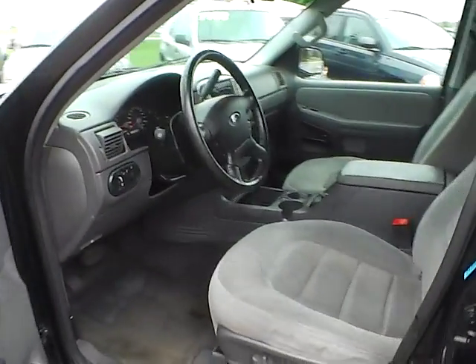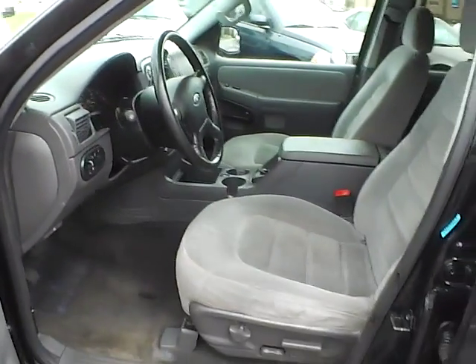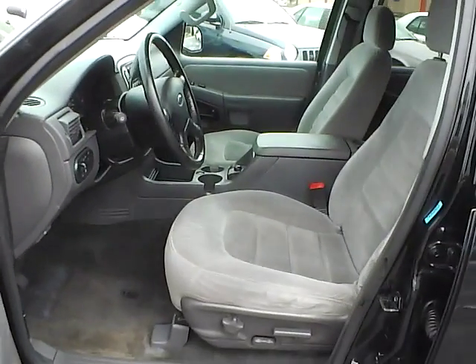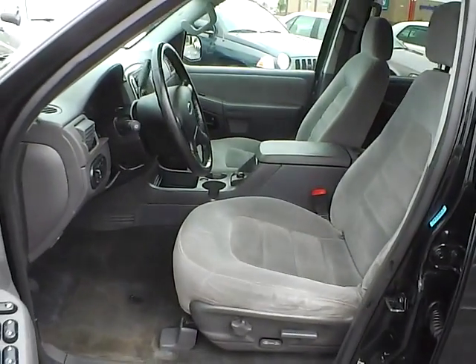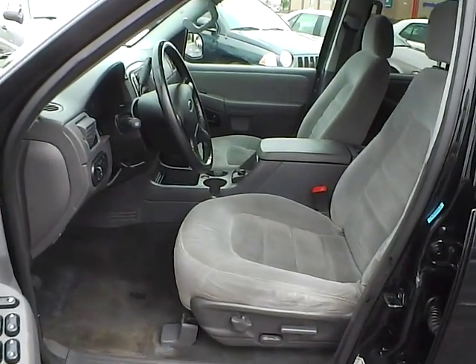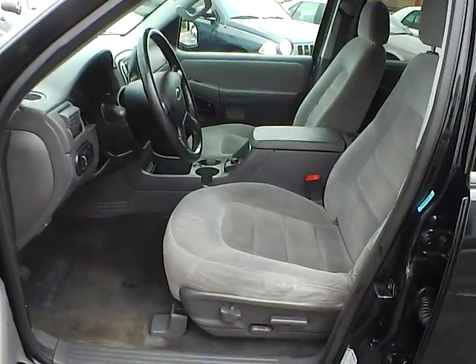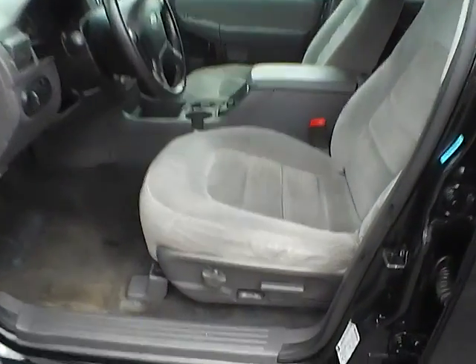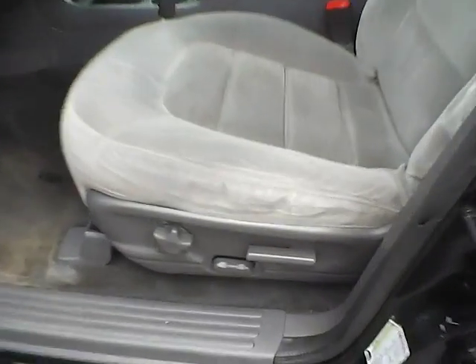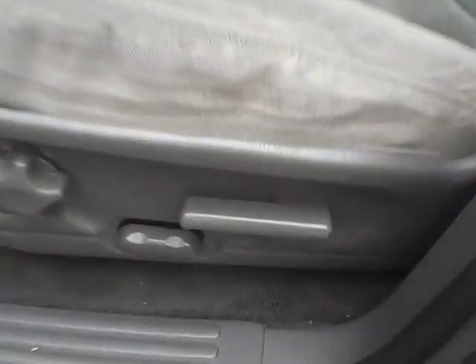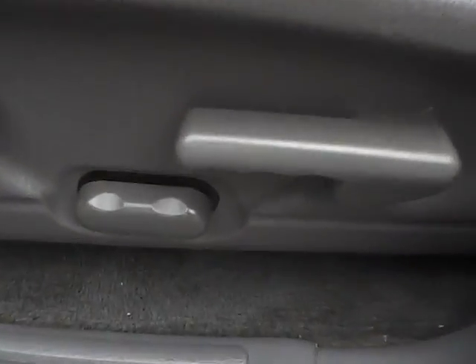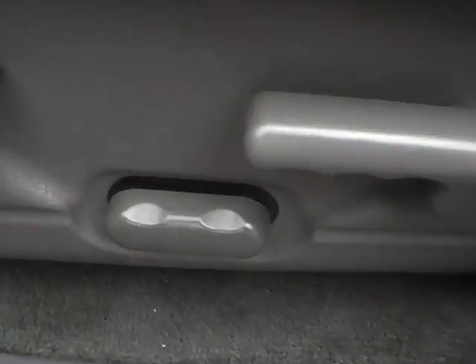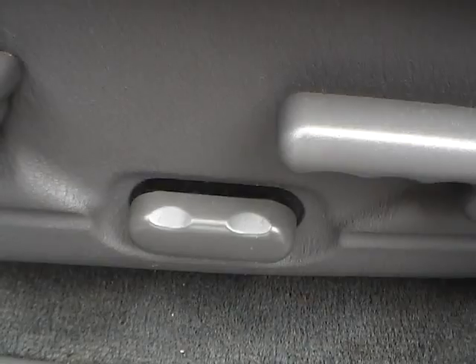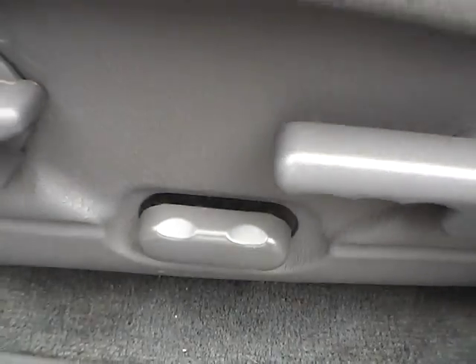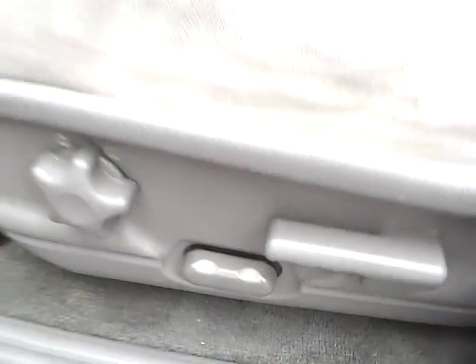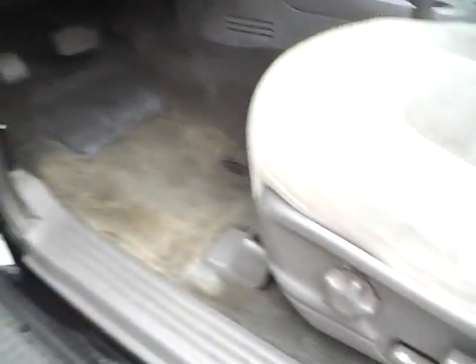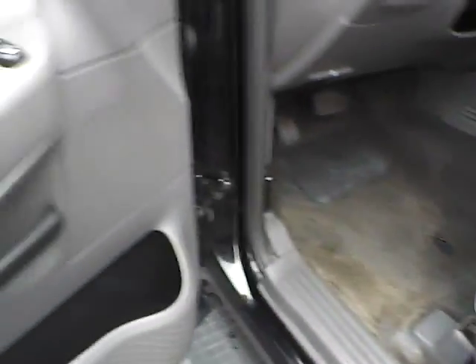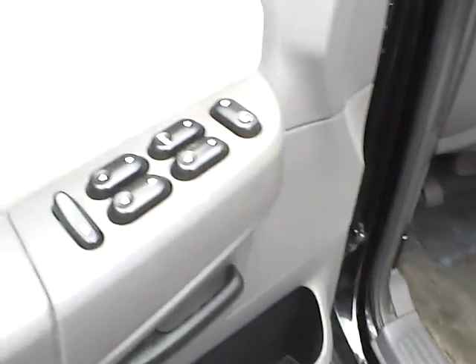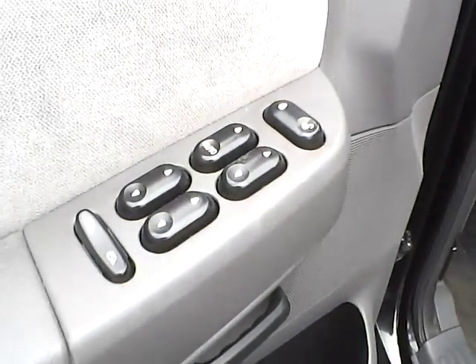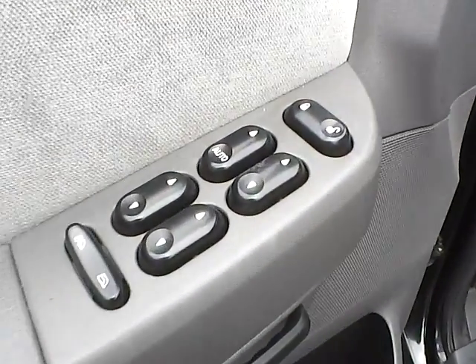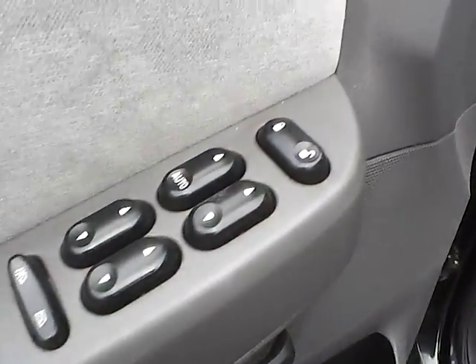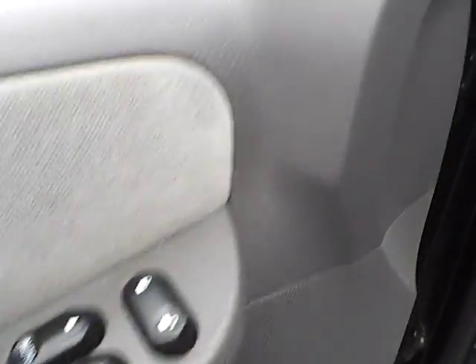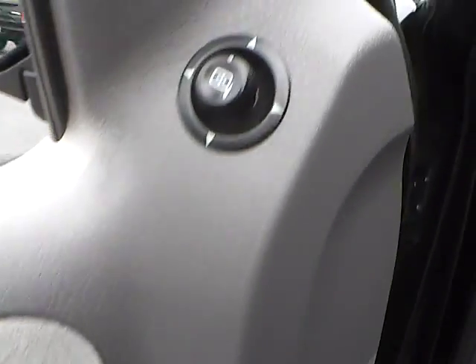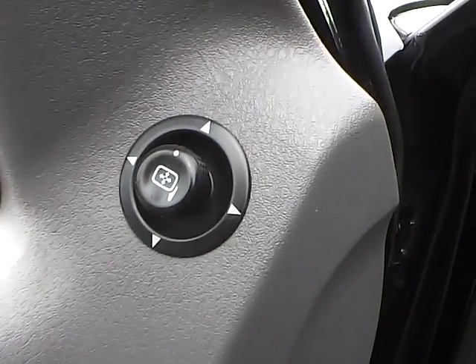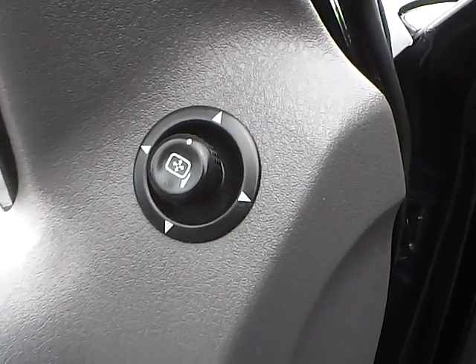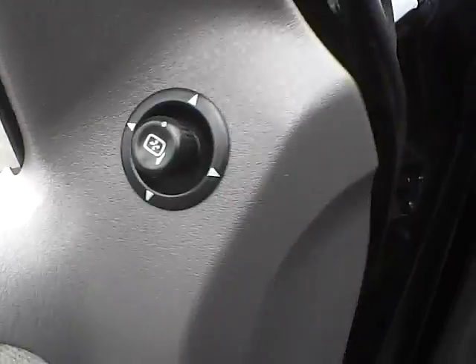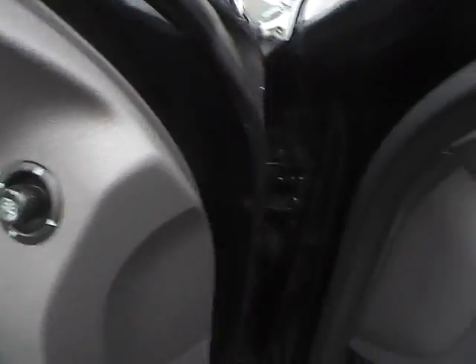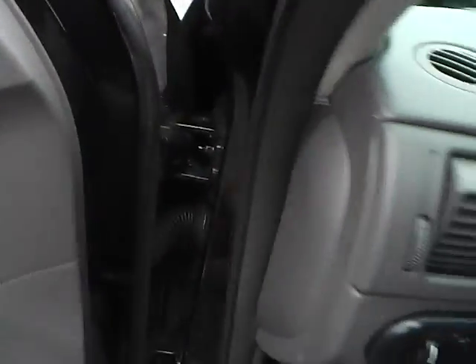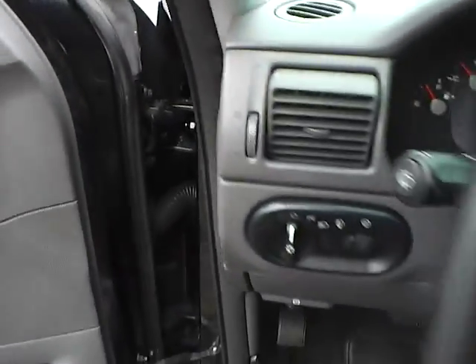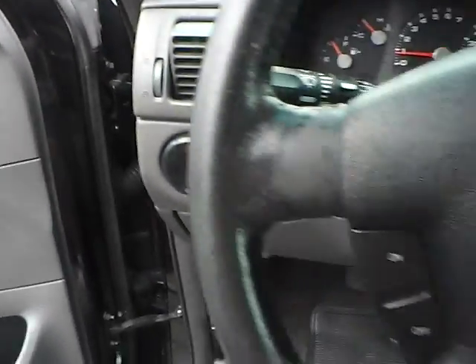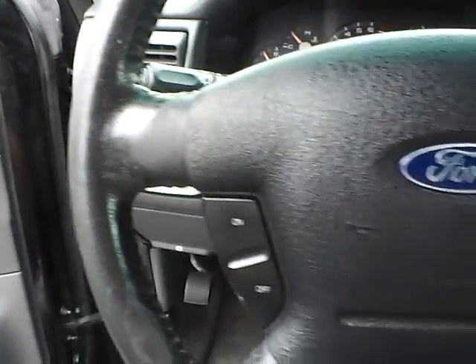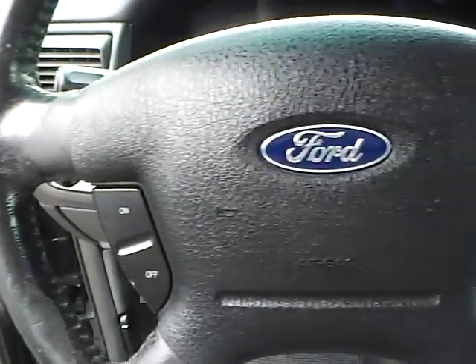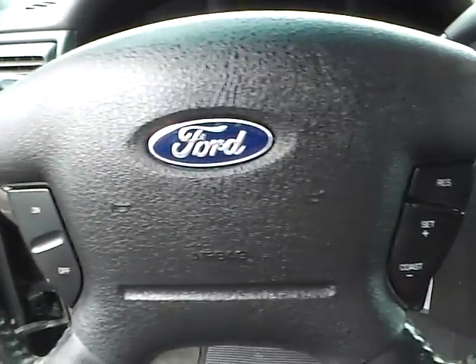The interior has cloth seating with a power driver's seat, power windows, door locks and mirrors, and cruise control.